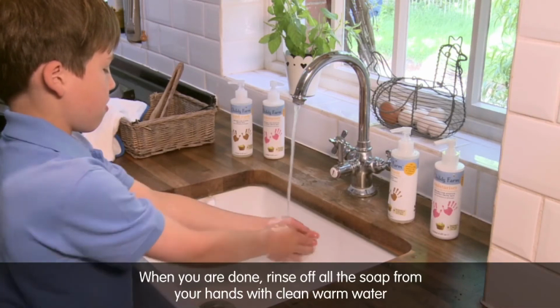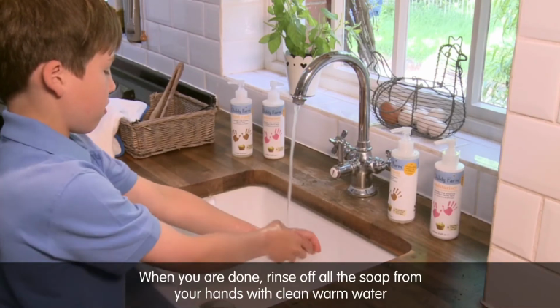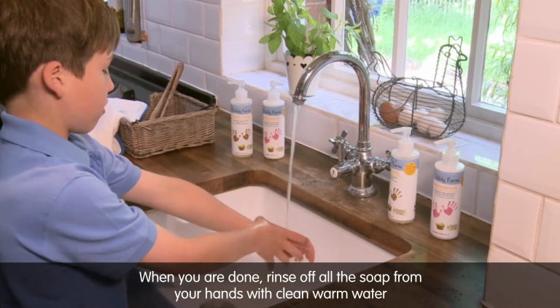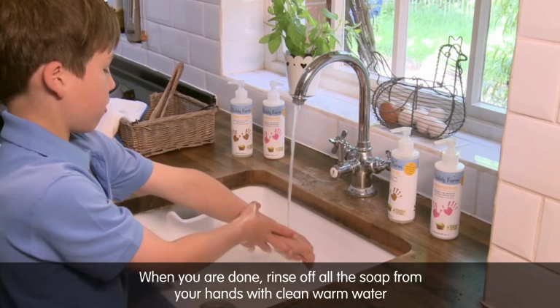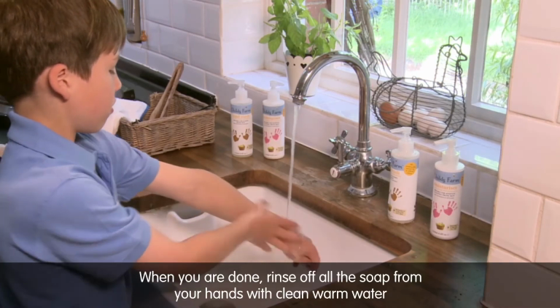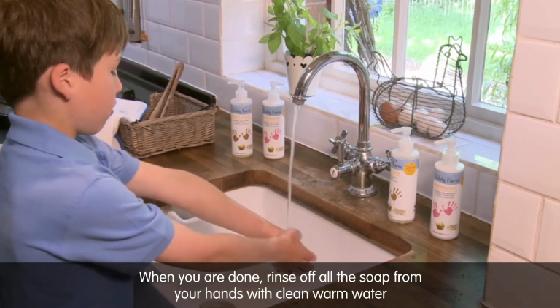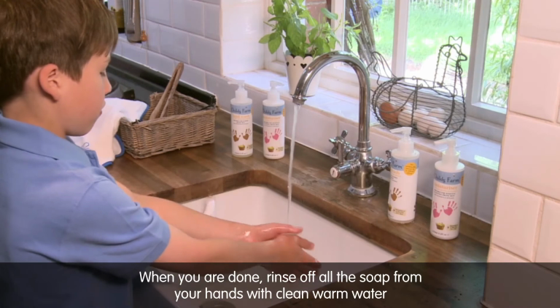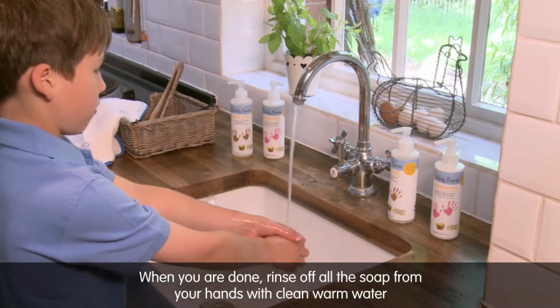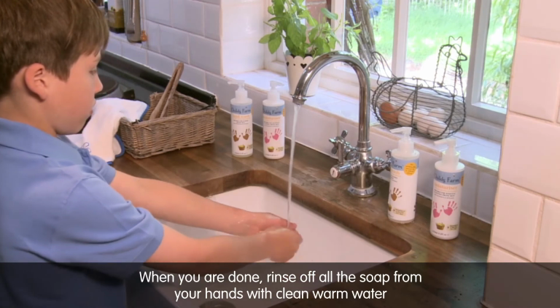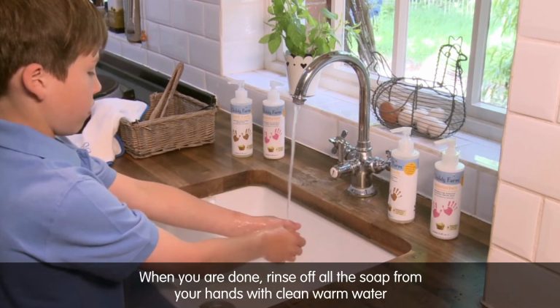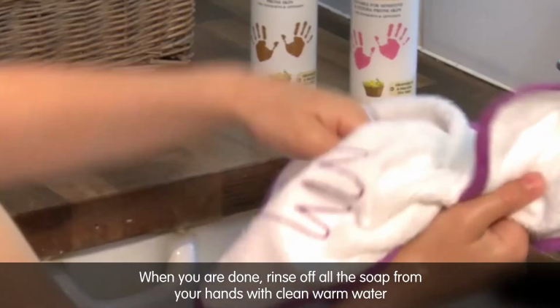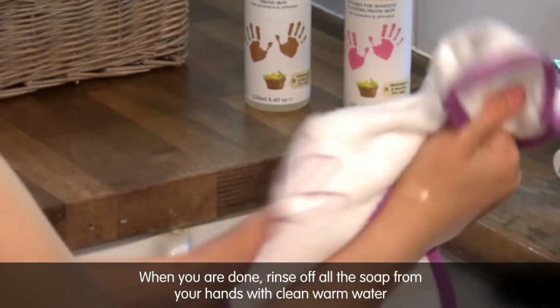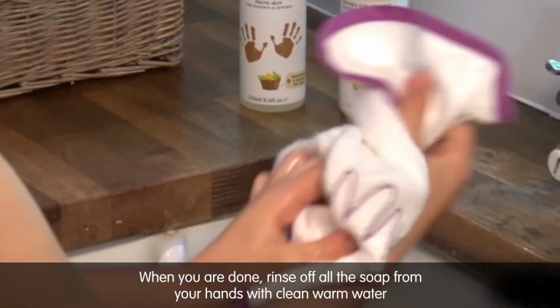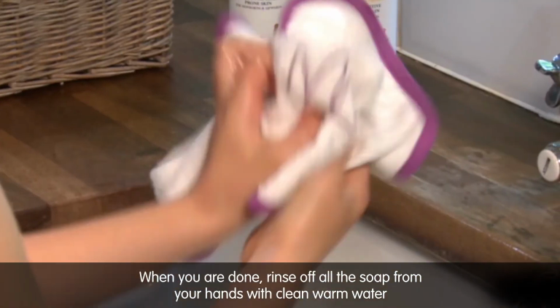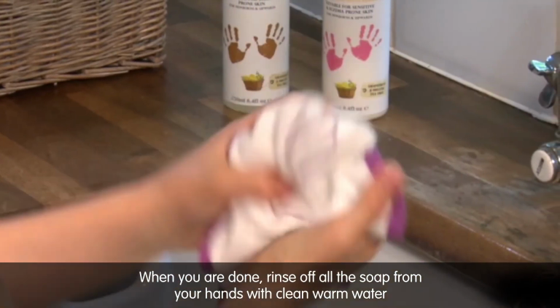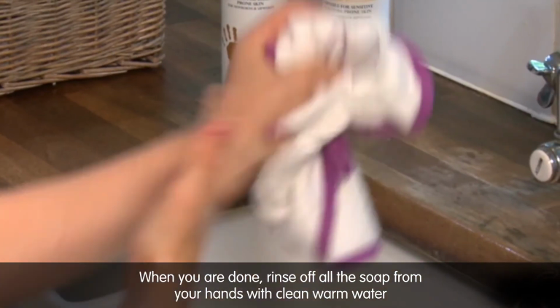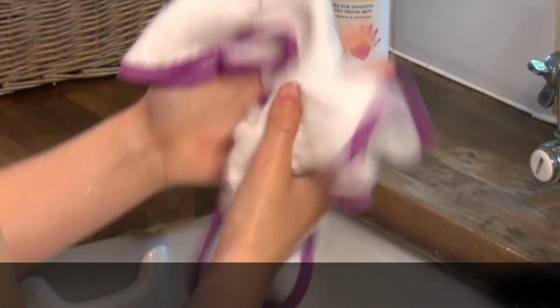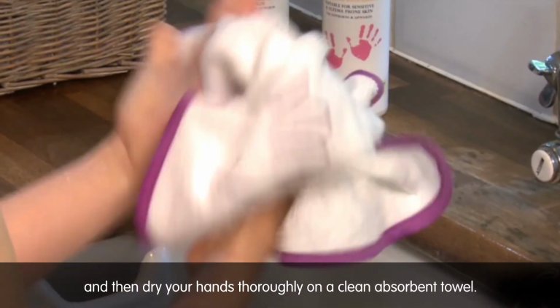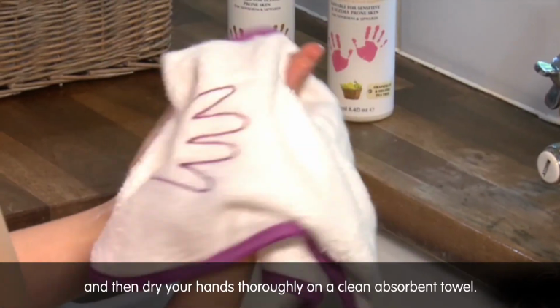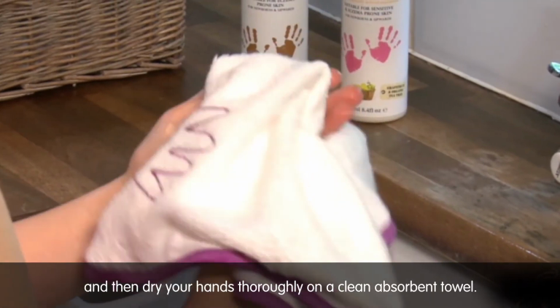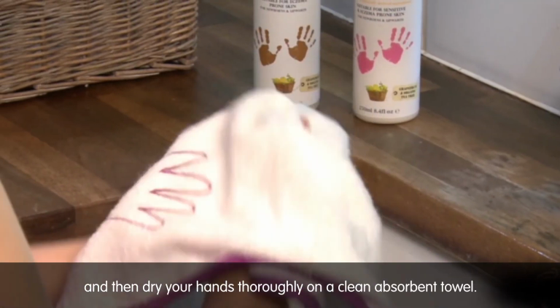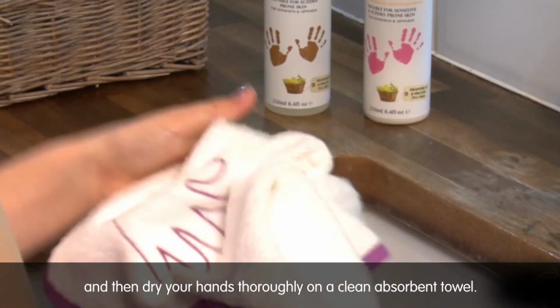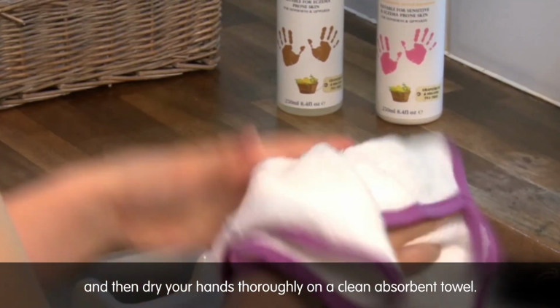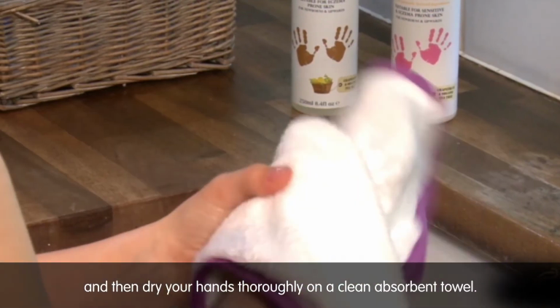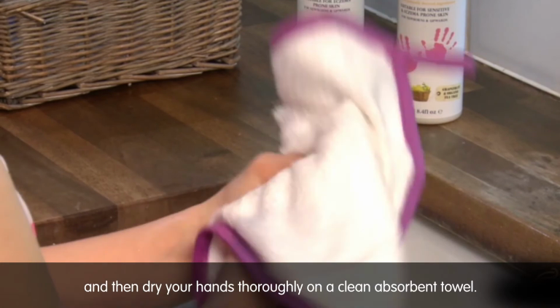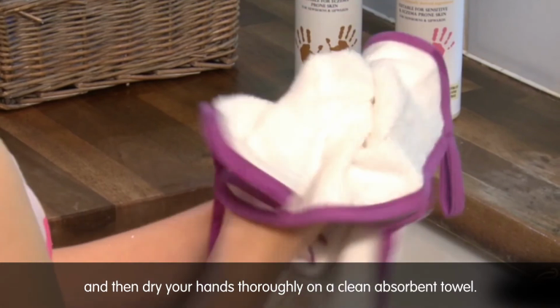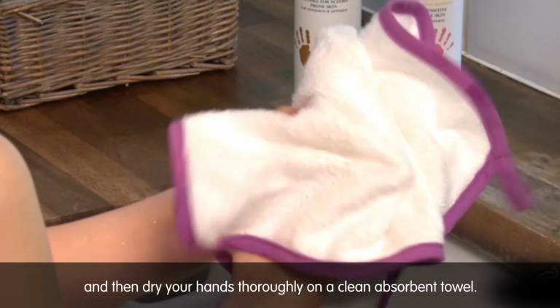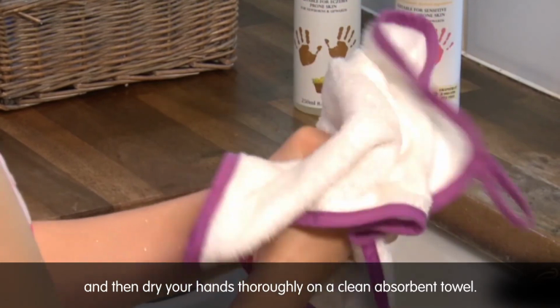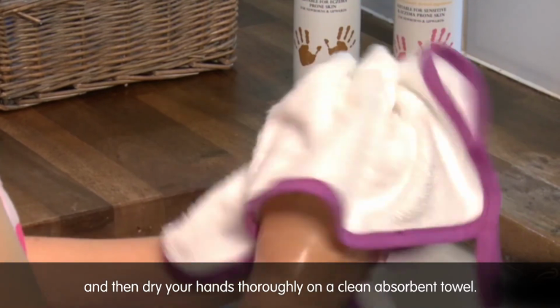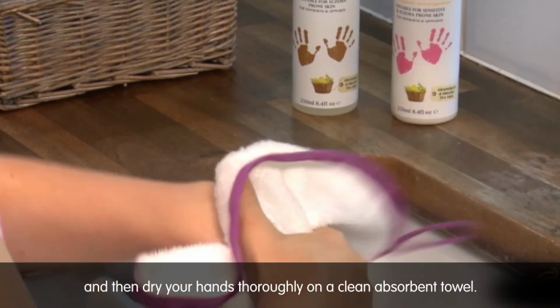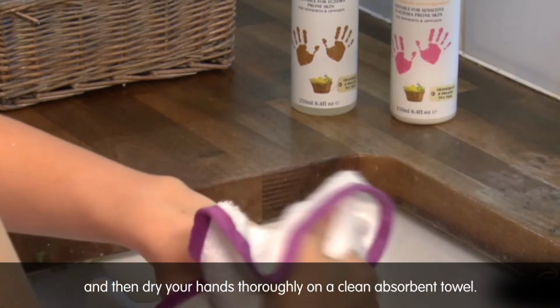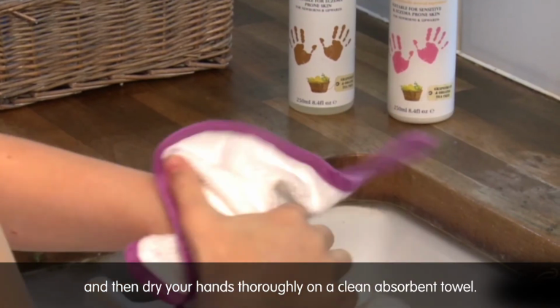When you are done, rinse off all the soap from your hands with clean warm water, and then dry your hands thoroughly on a clean absorbent towel.